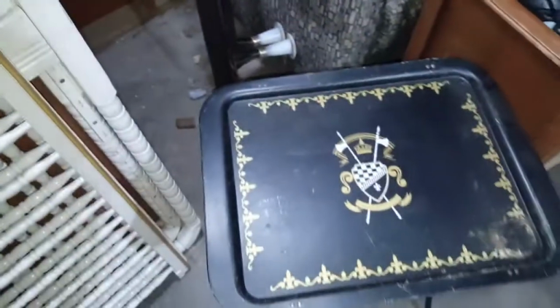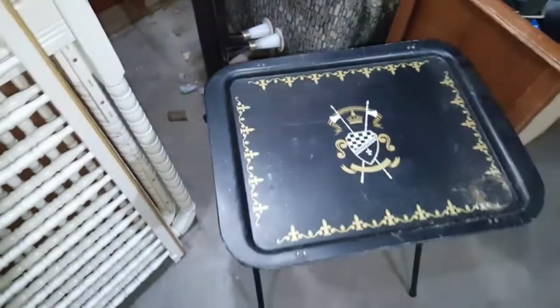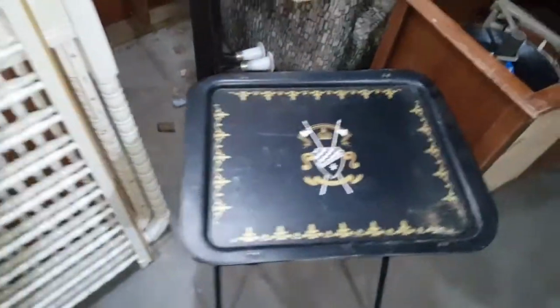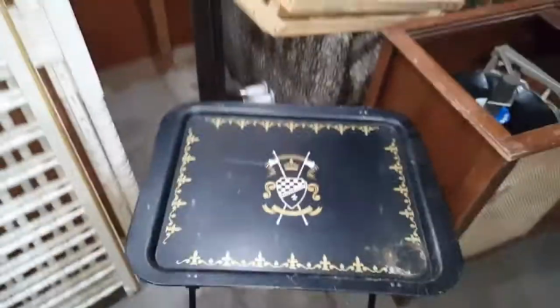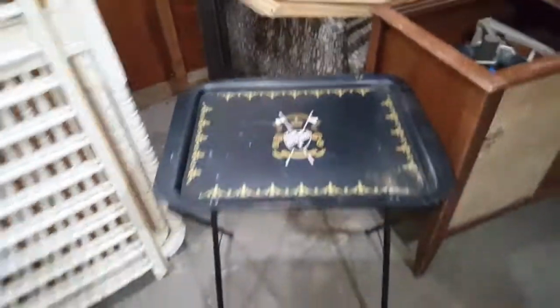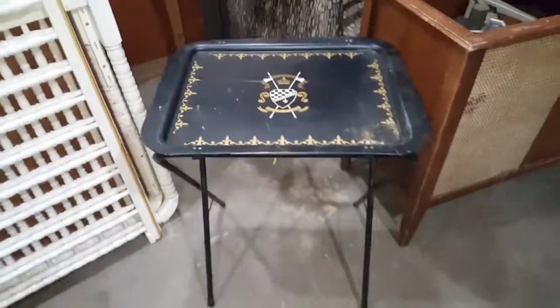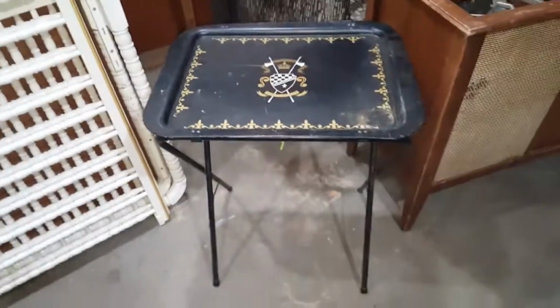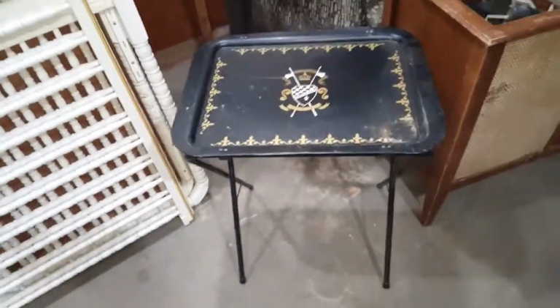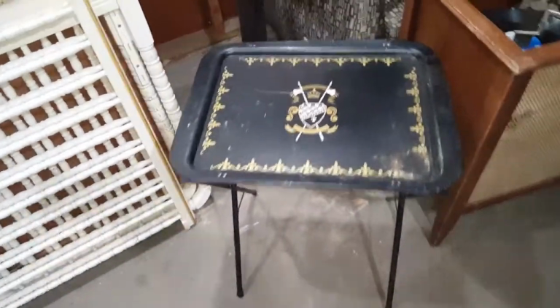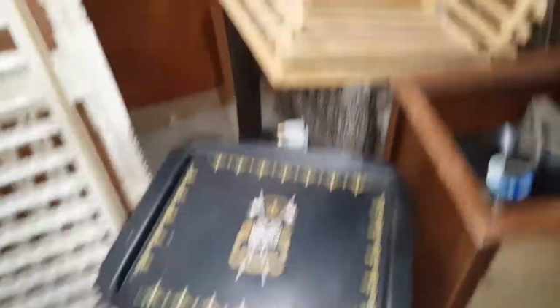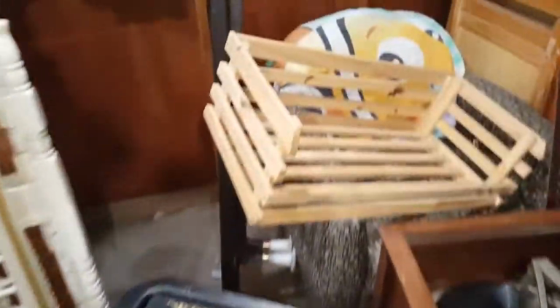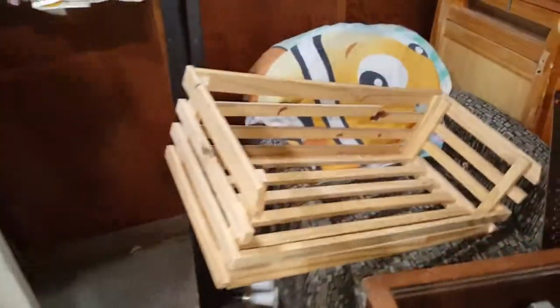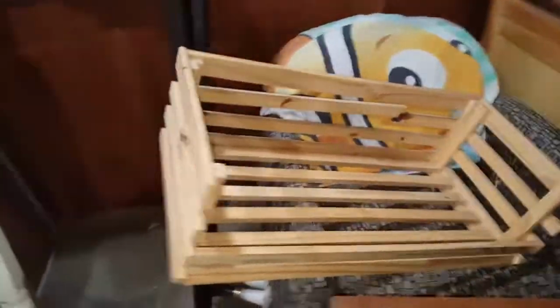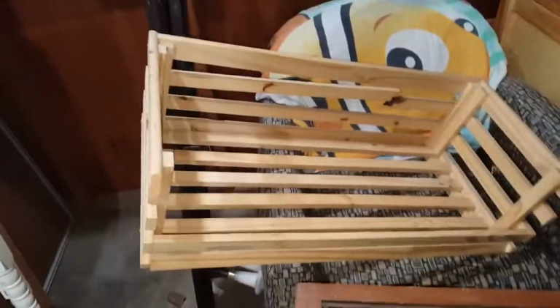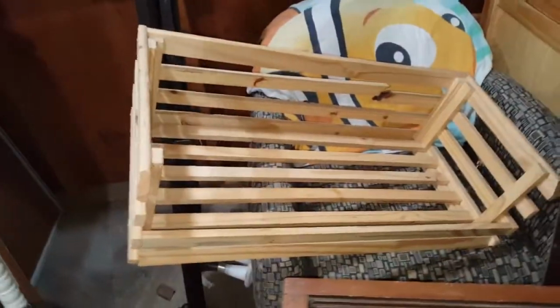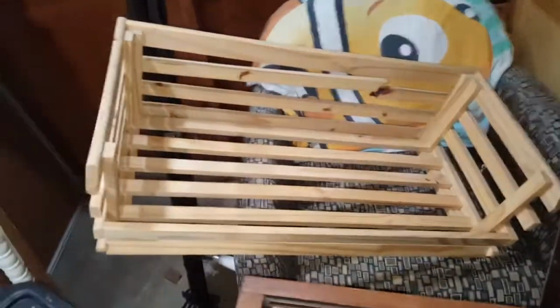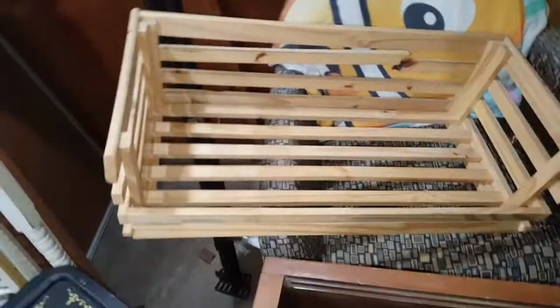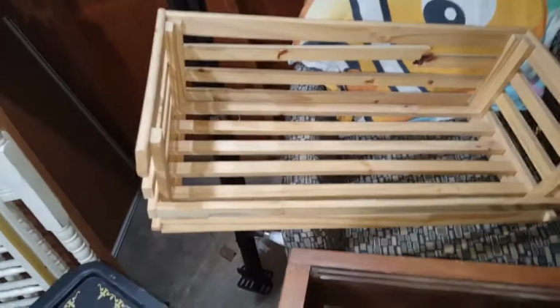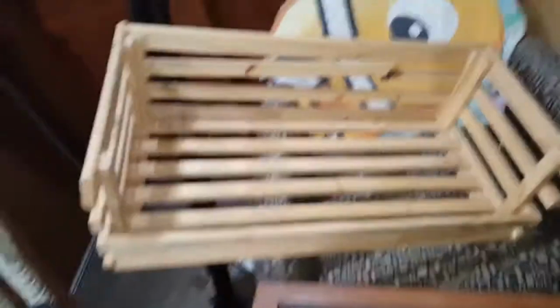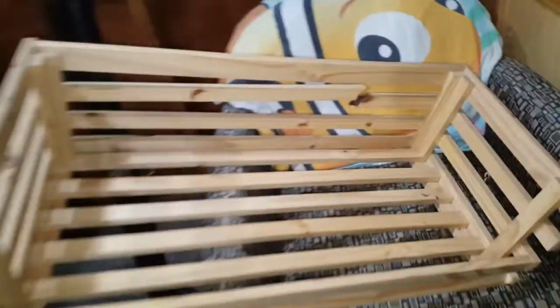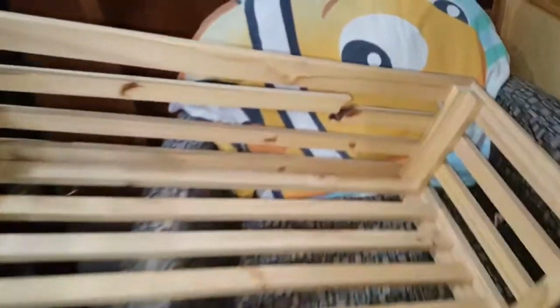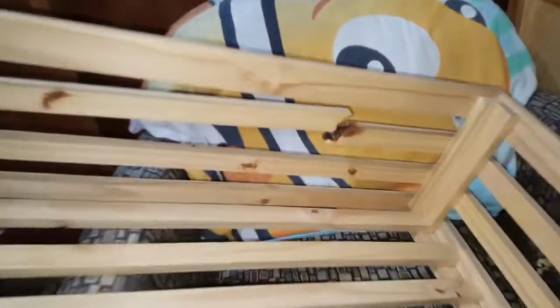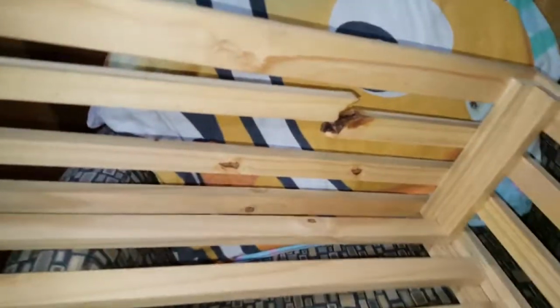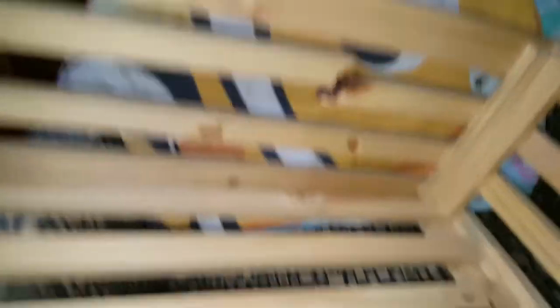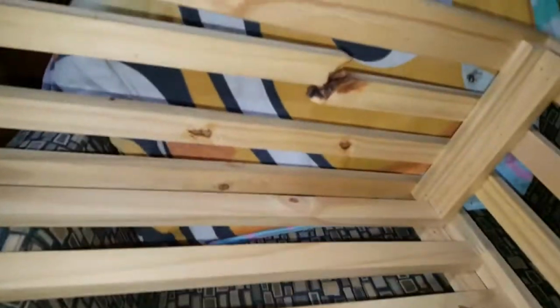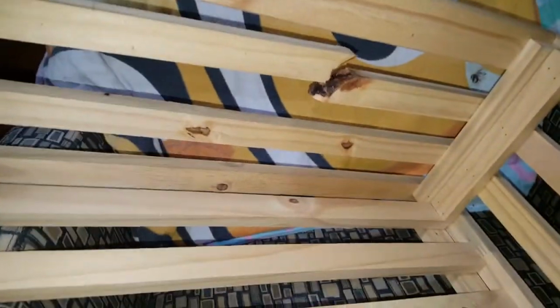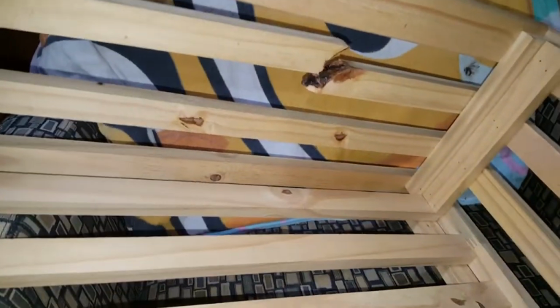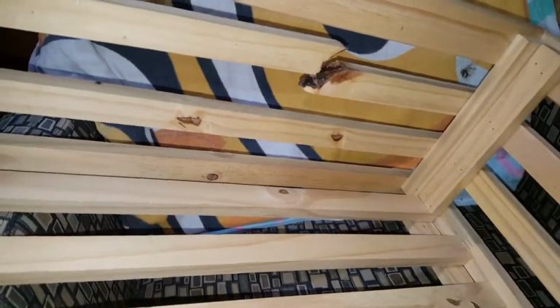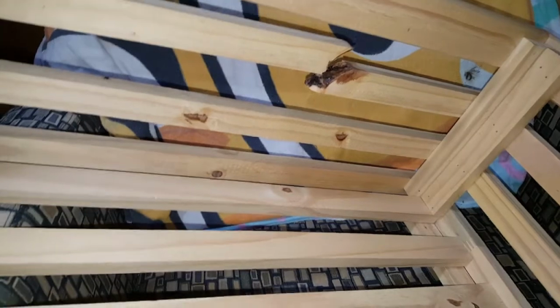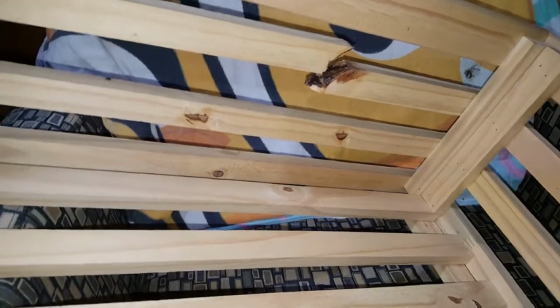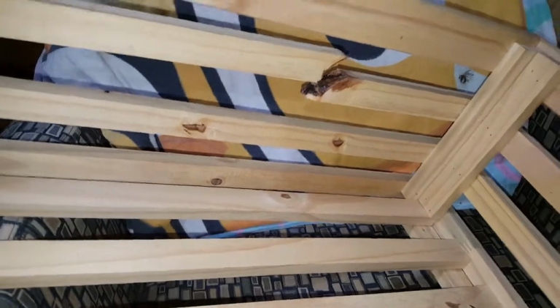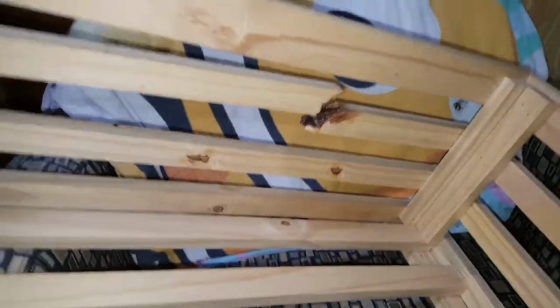TV tray, little basket, crate - one piece is broke right there. I'm gonna try and put some pins in it or a screw or something like that.